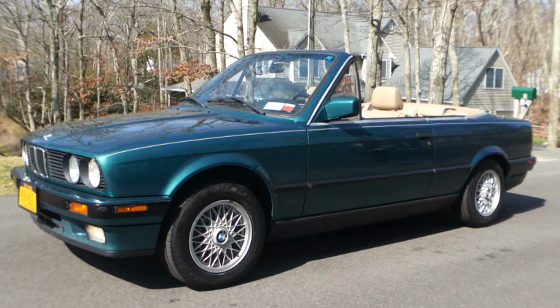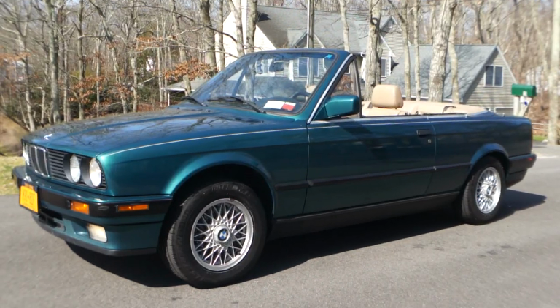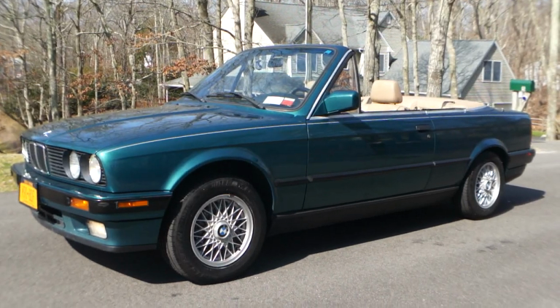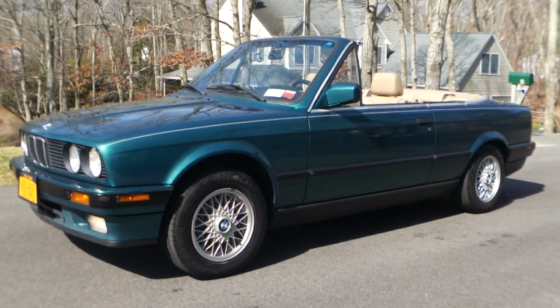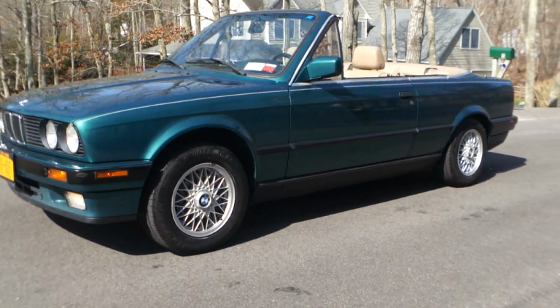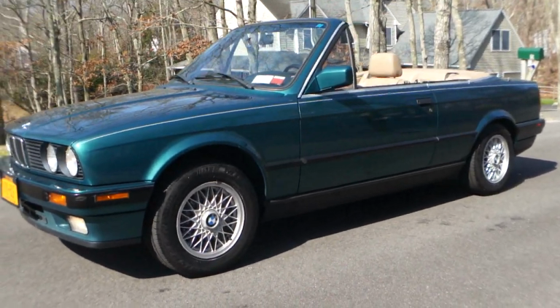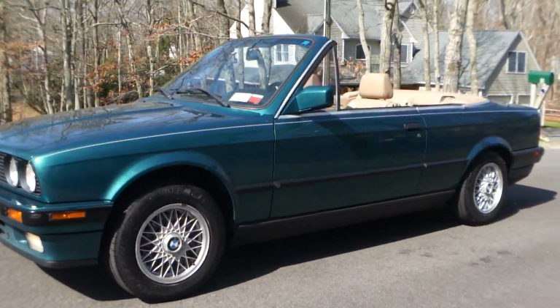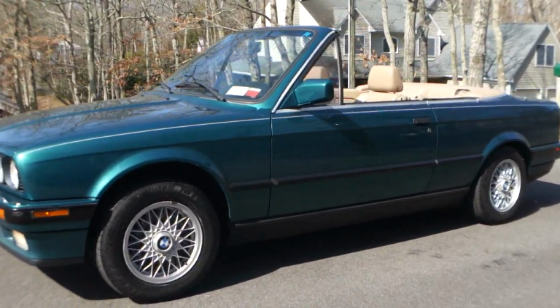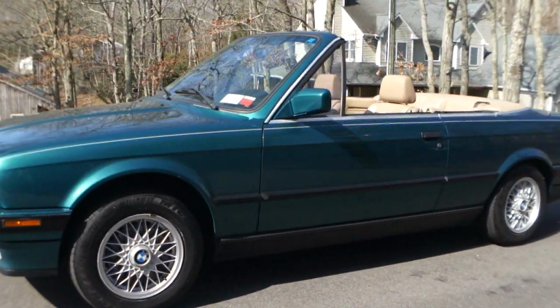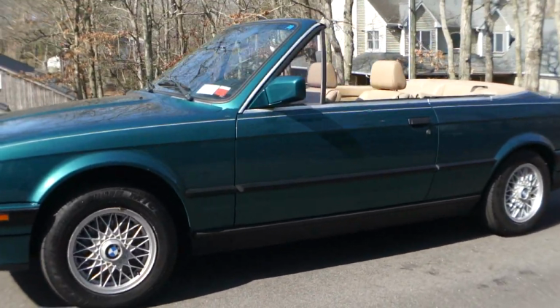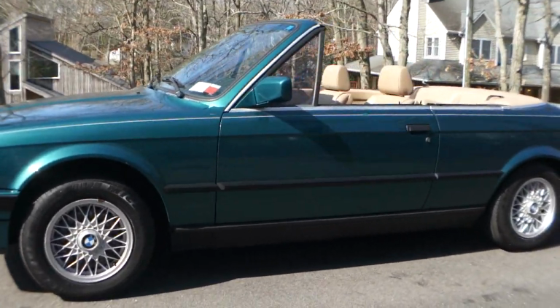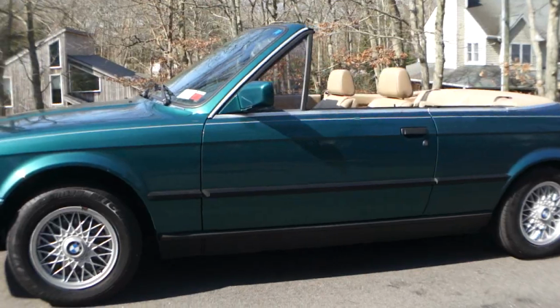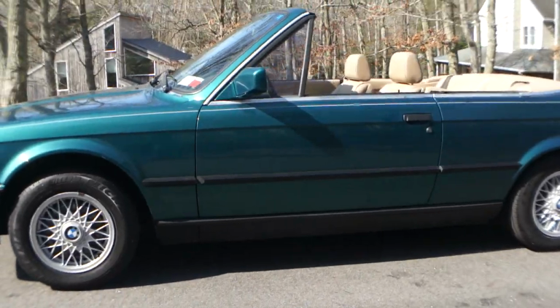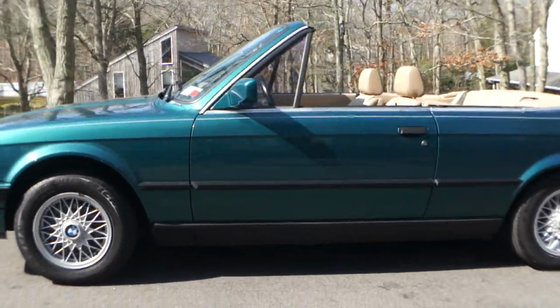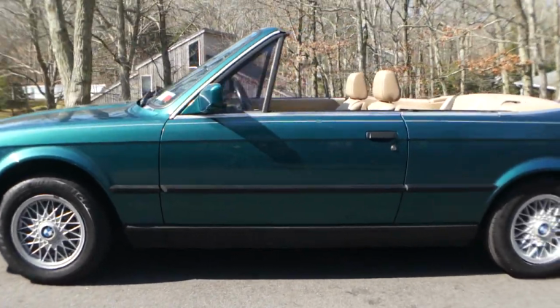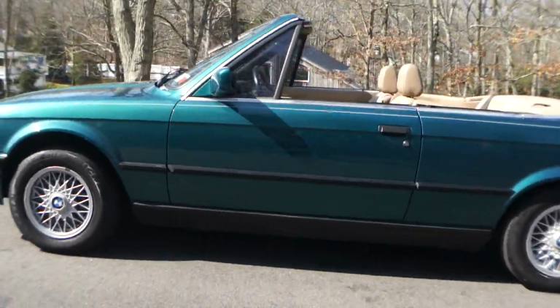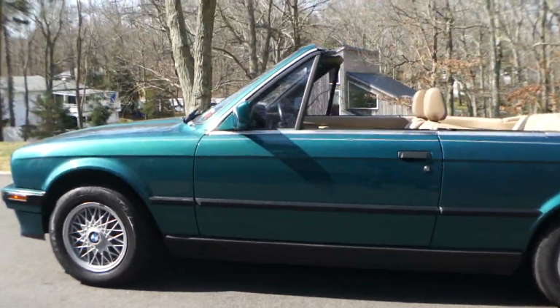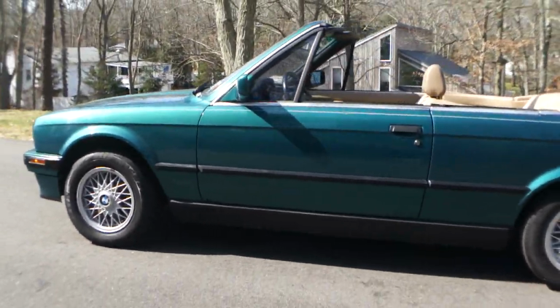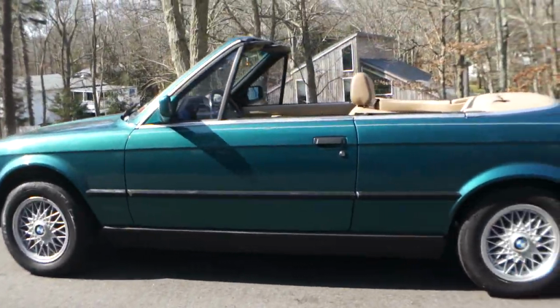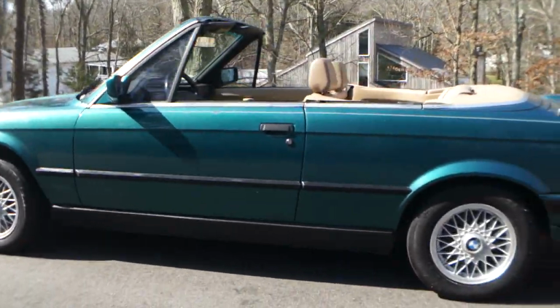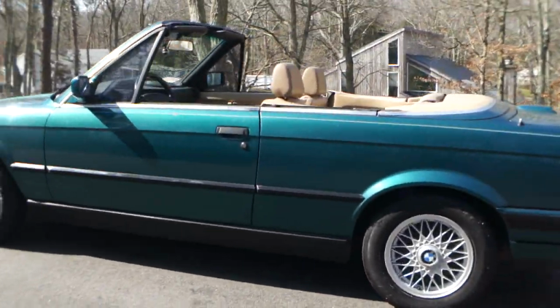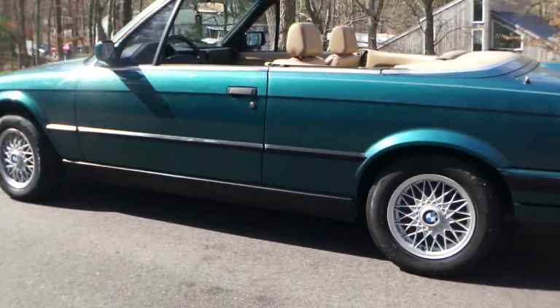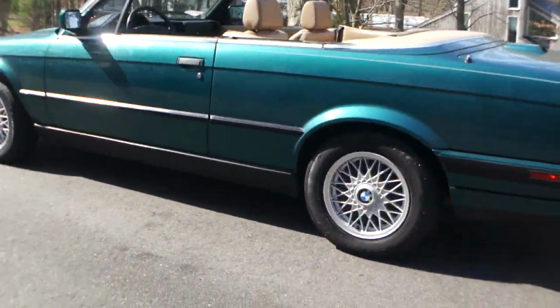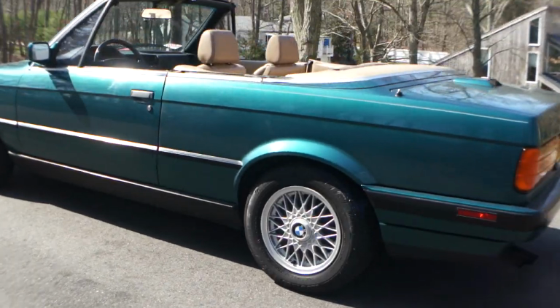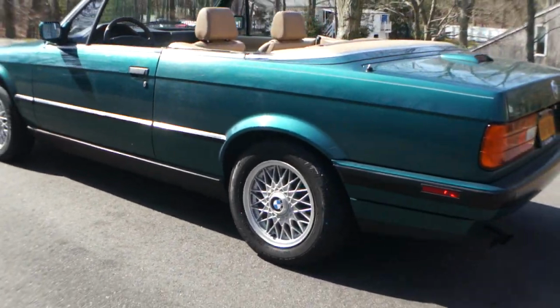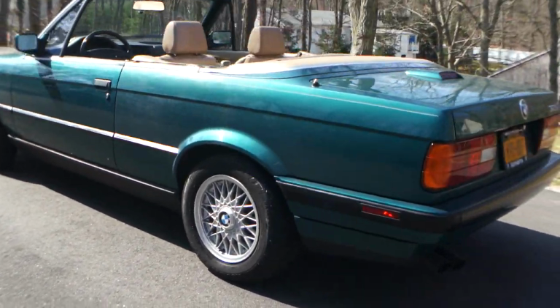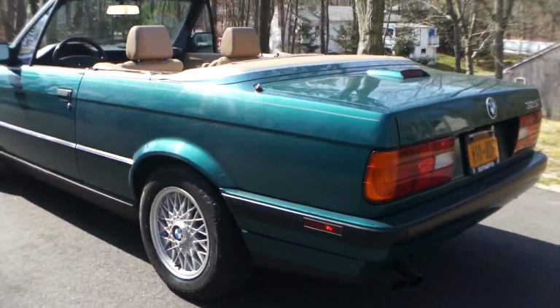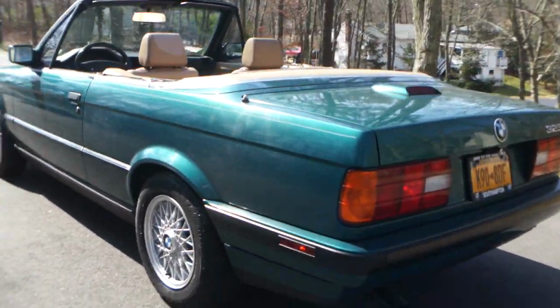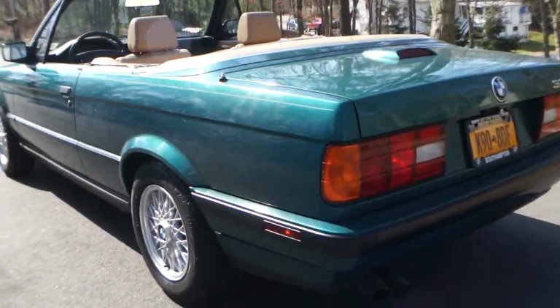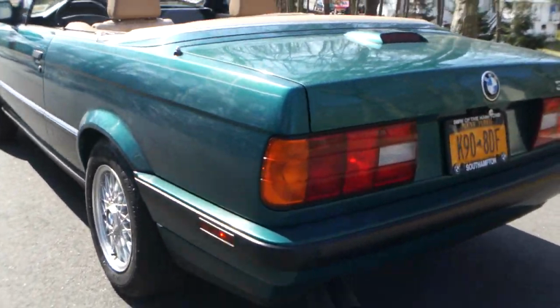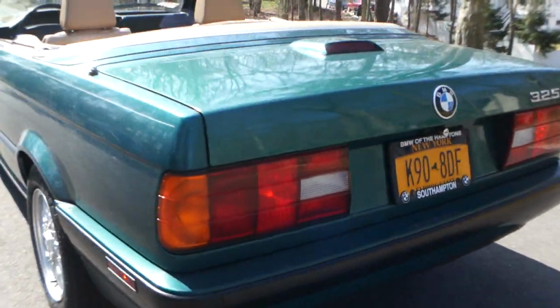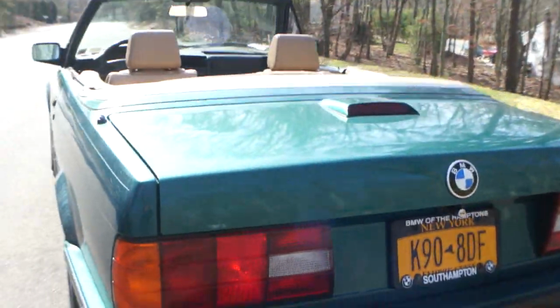Hey guys, thanks for joining us today. My name is Michael from WeBeautos. Today we have a 1992 BMW 325 CI. Gorgeous car. It's Hunter Green Metallic with a tan interior.